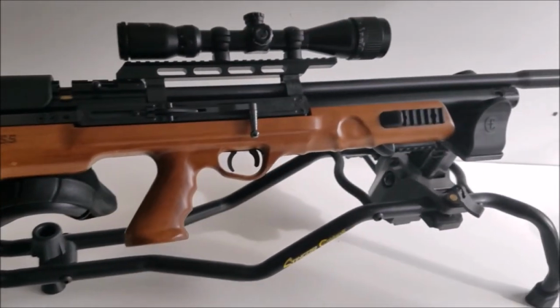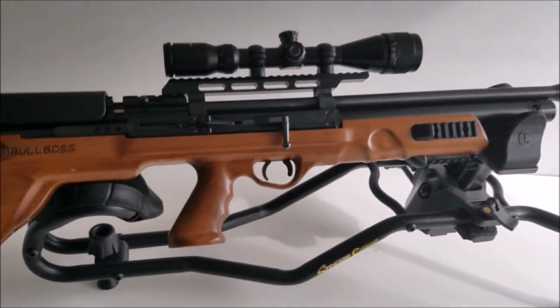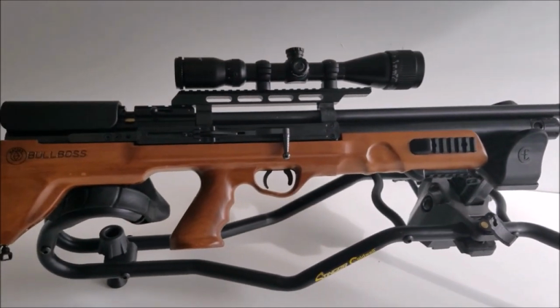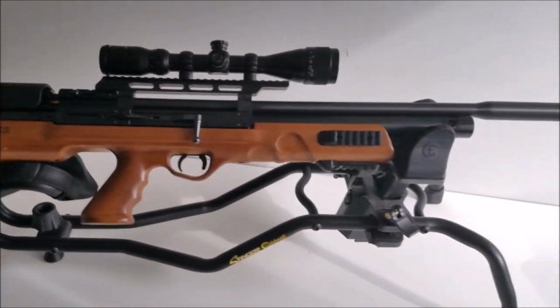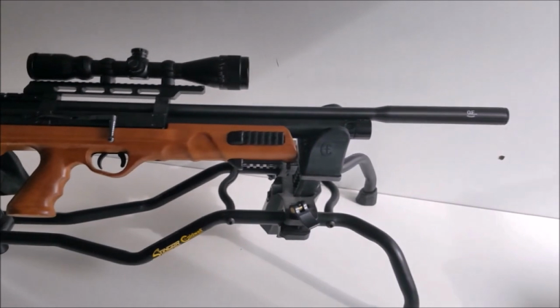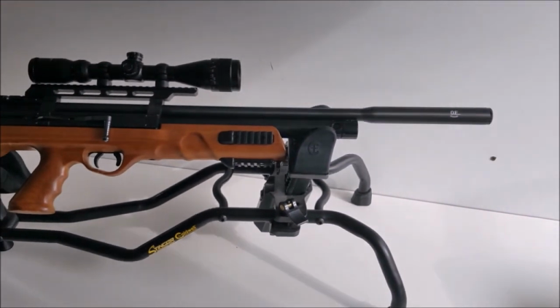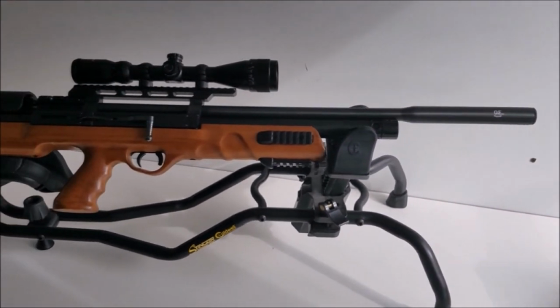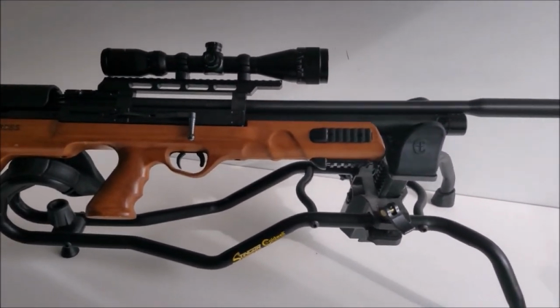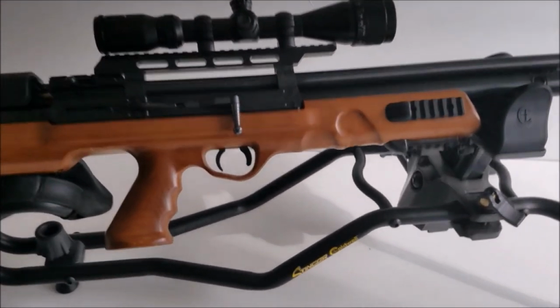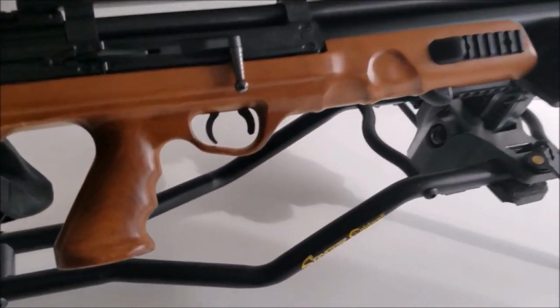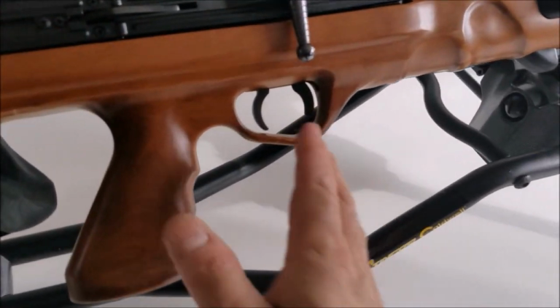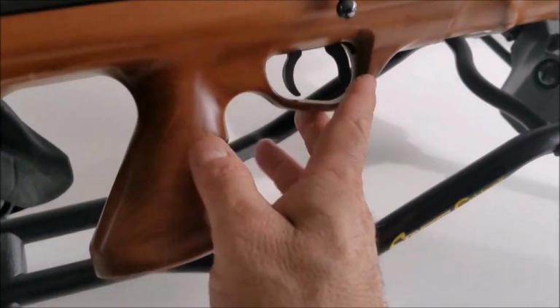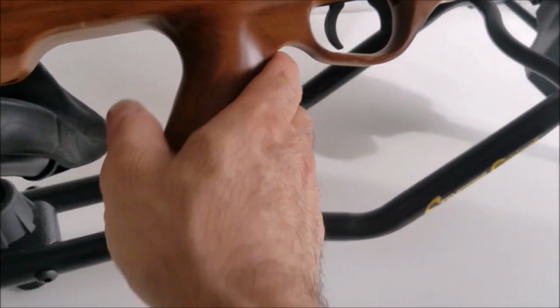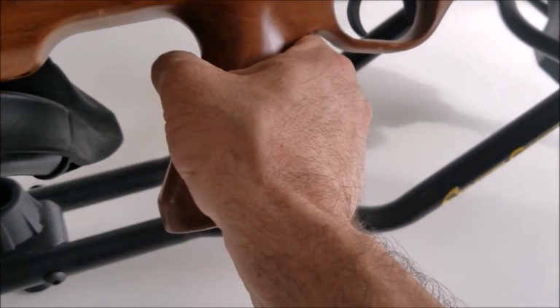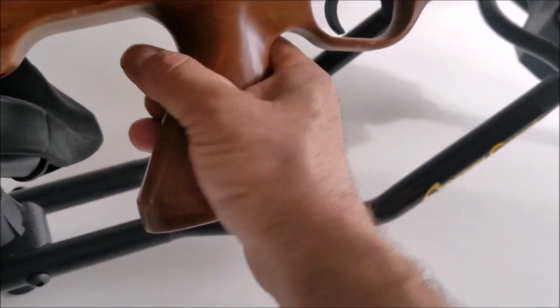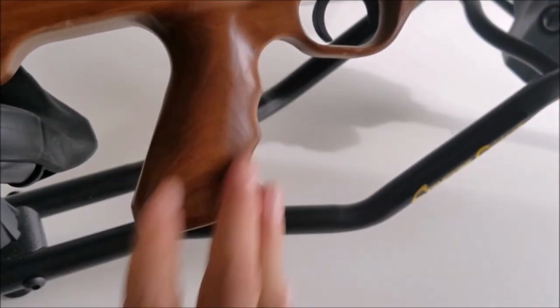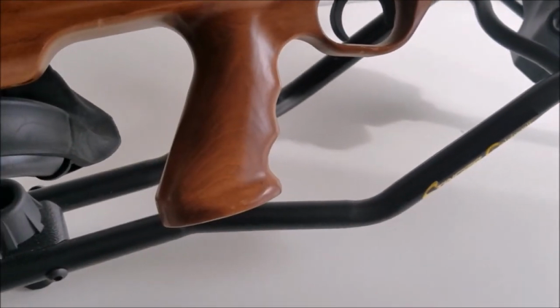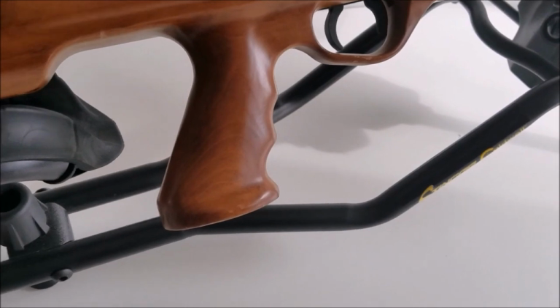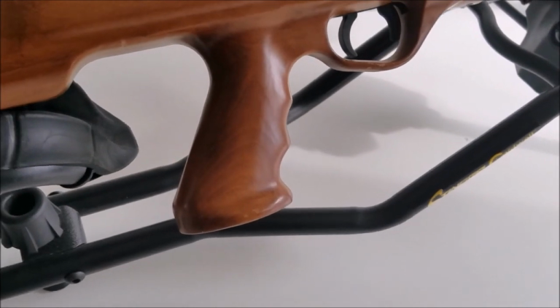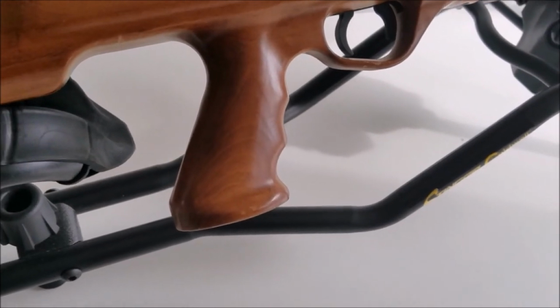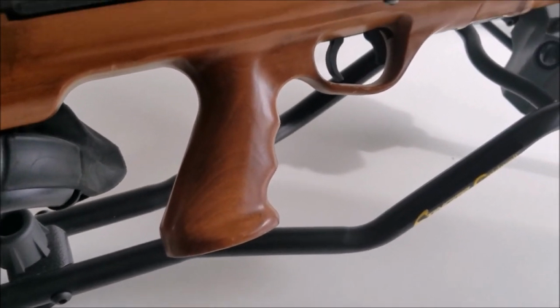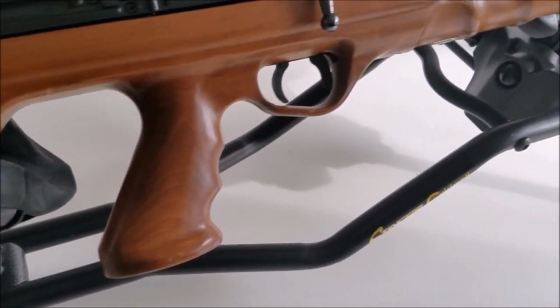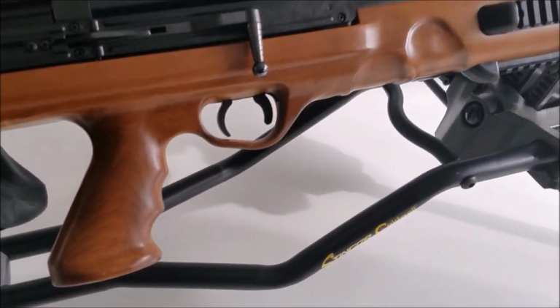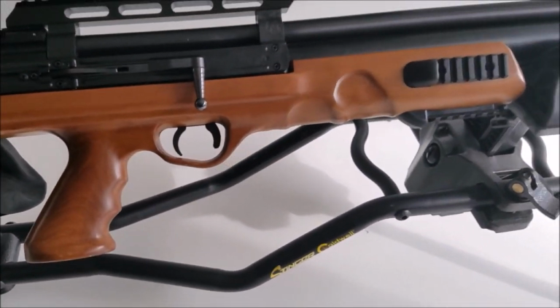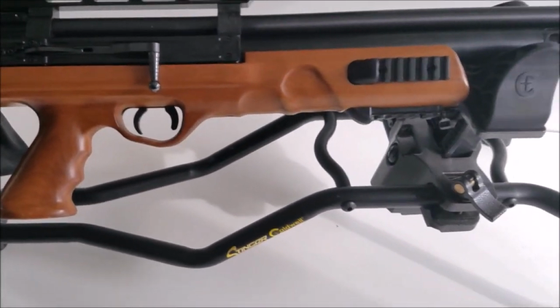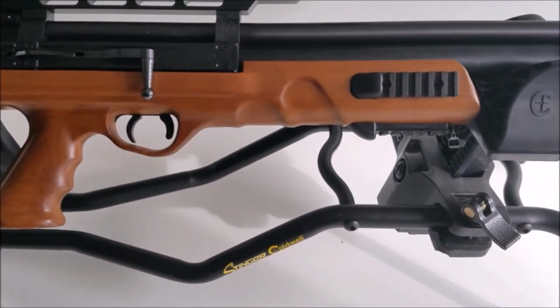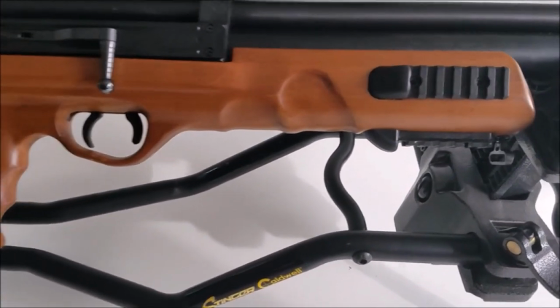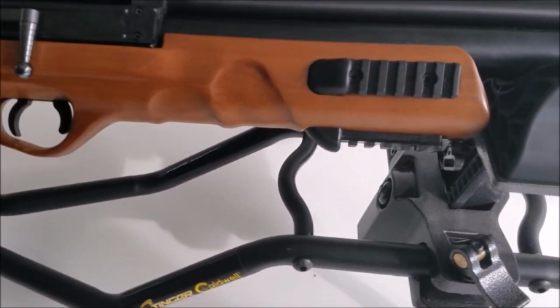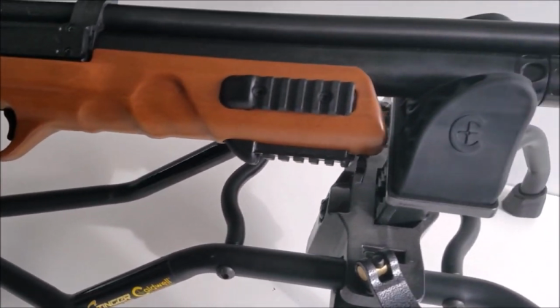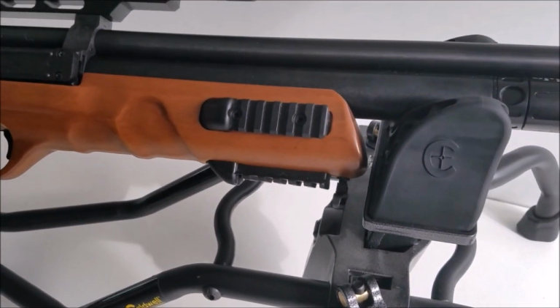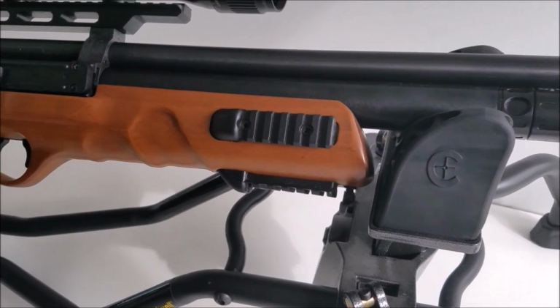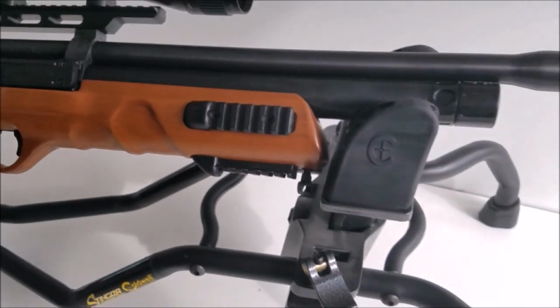The first thing I noticed when I picked this gun up was the feel of the handle. I'd never felt a handle quite like that before — really, really smooth, feels really good in your hand. You can see it's all molded.